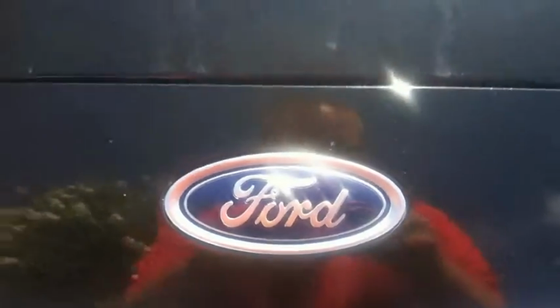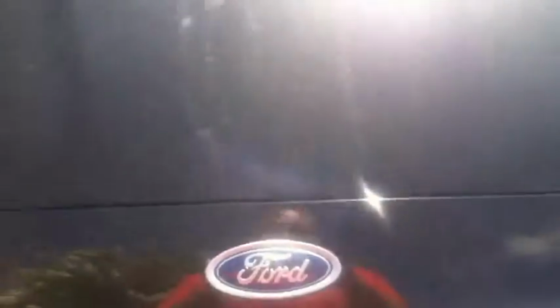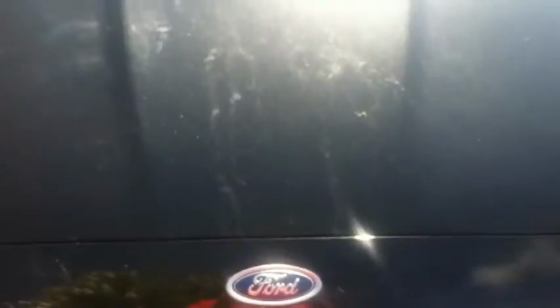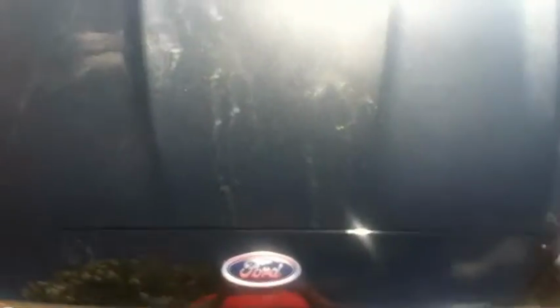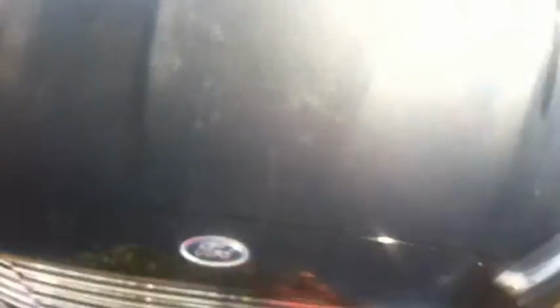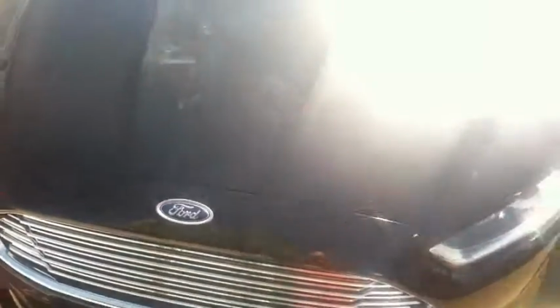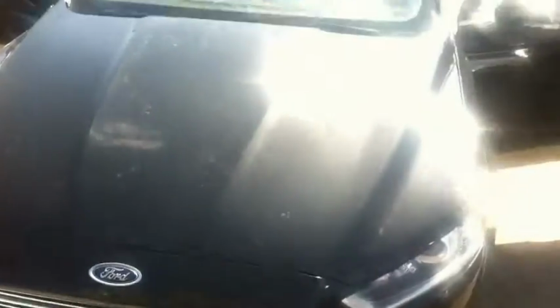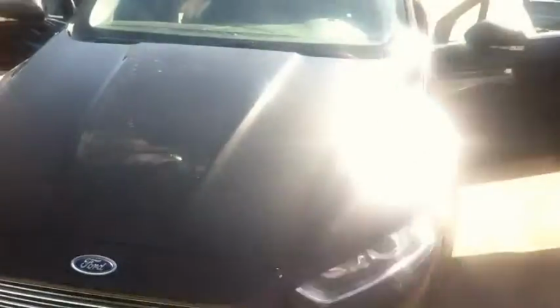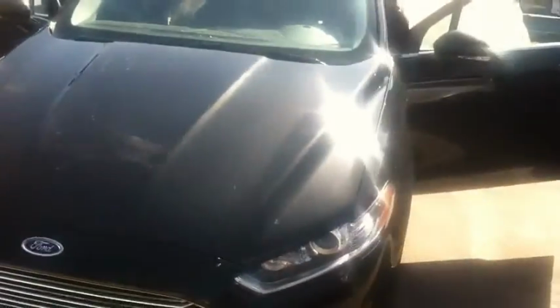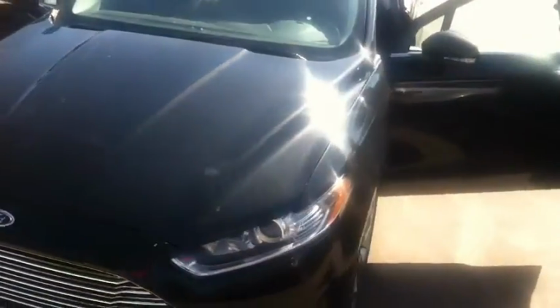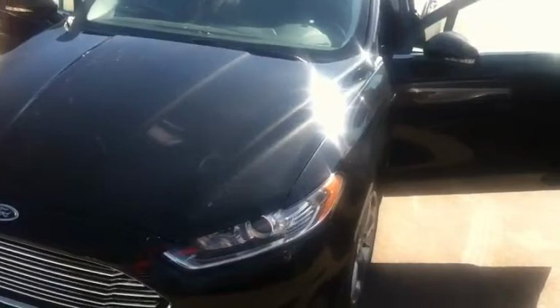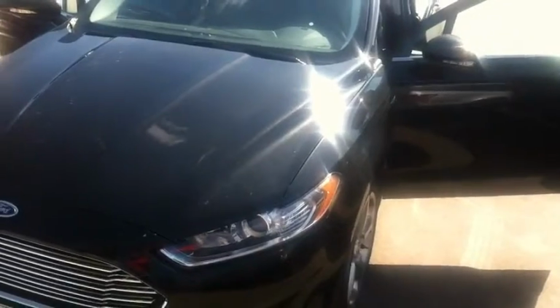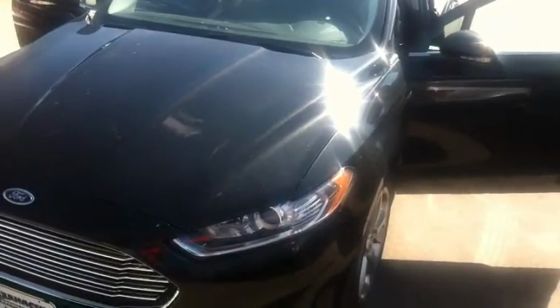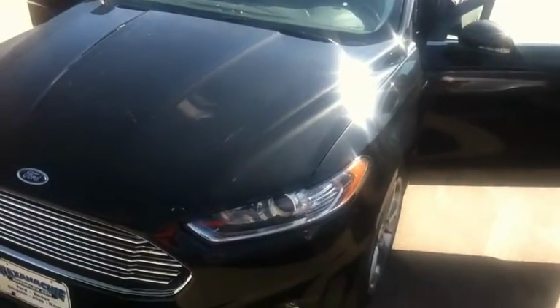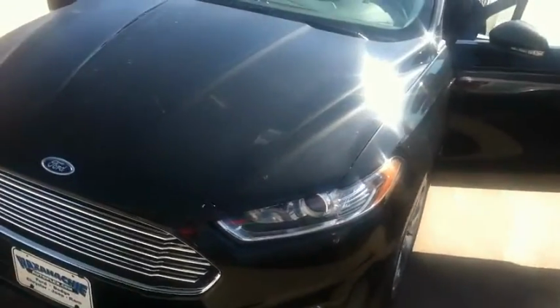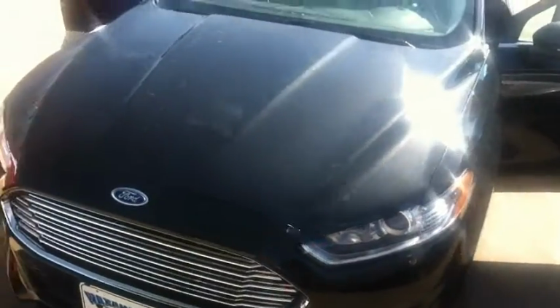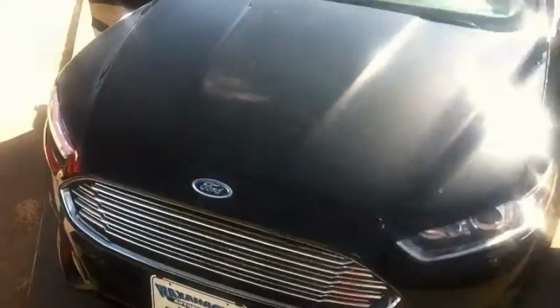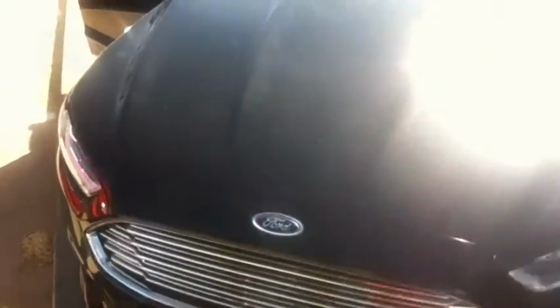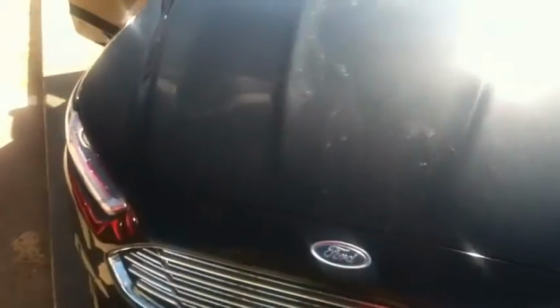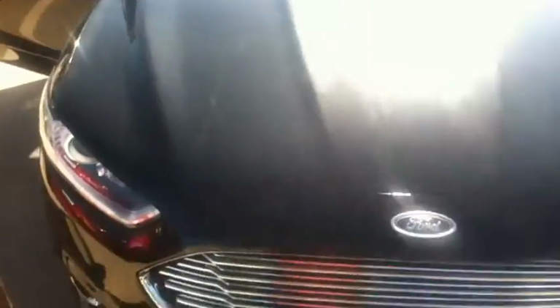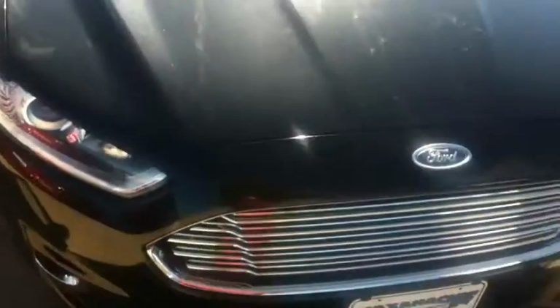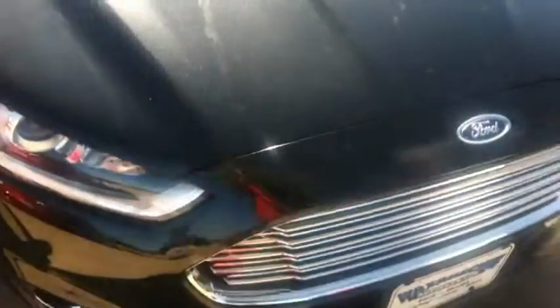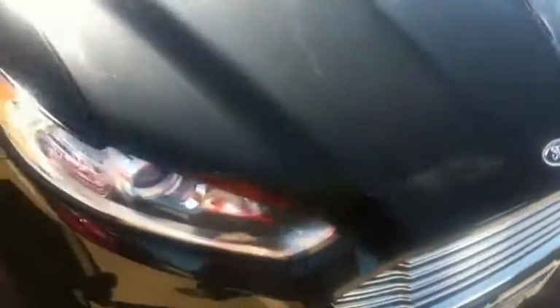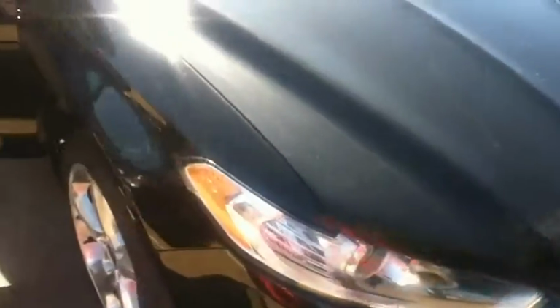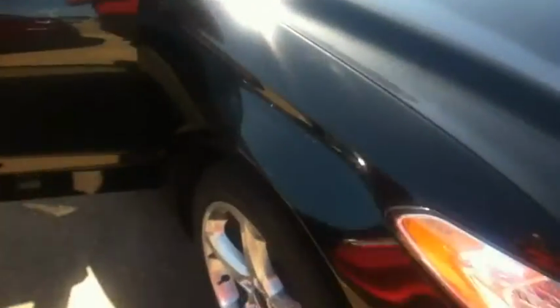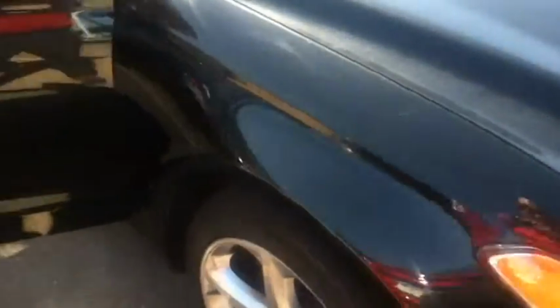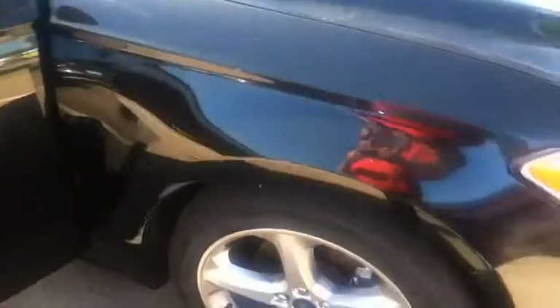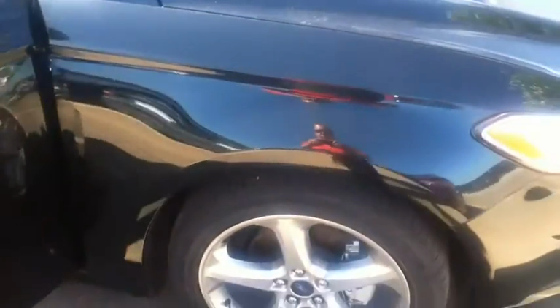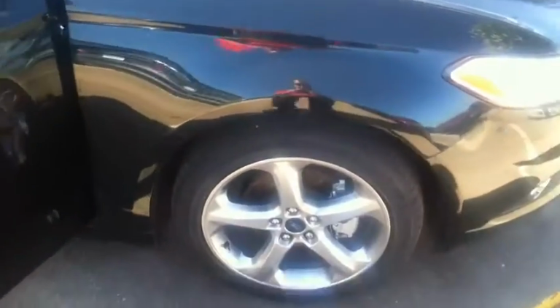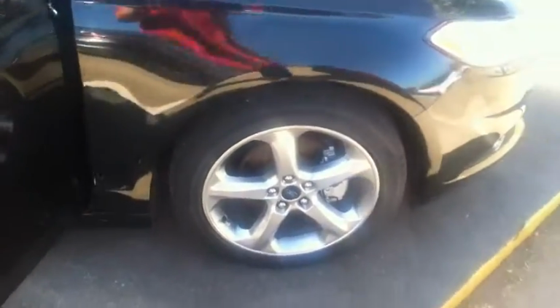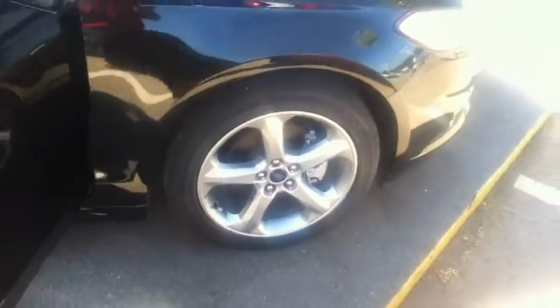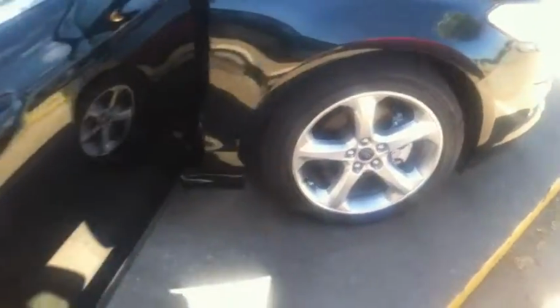Hey everybody, this is Daniel up at Waksachi Ford. Just want to show you this black 2015 Ford Fusion — absolutely beautiful car with a chrome grille and wonderful 18-inch wheels.